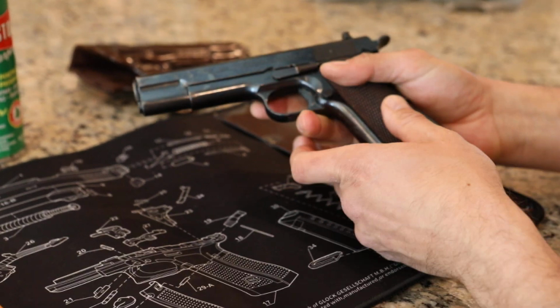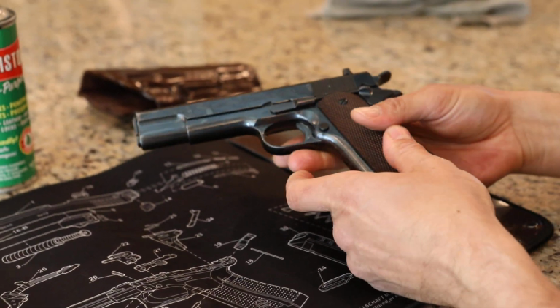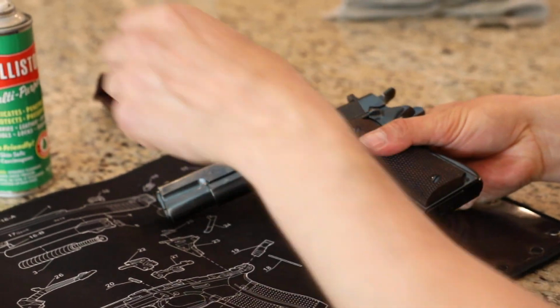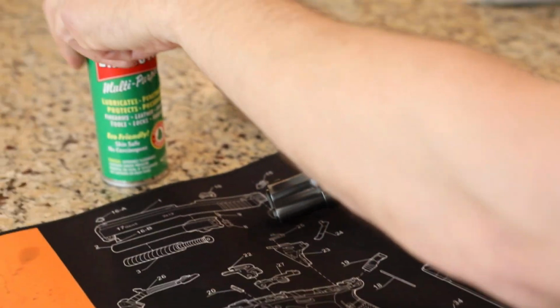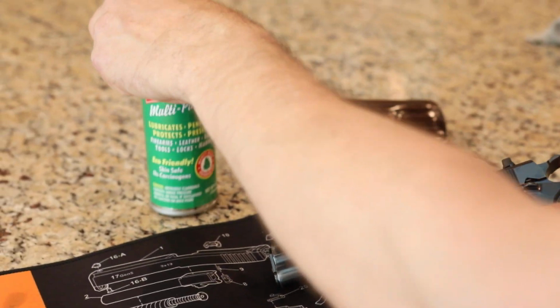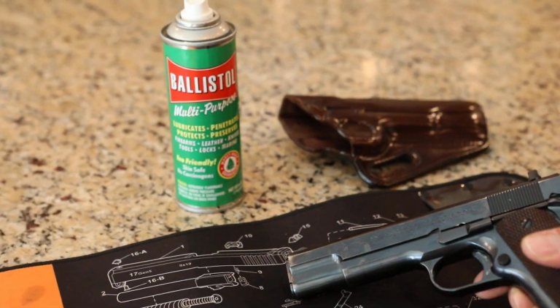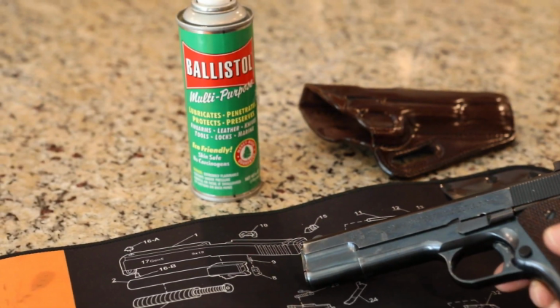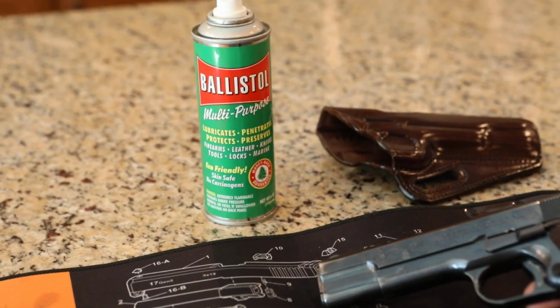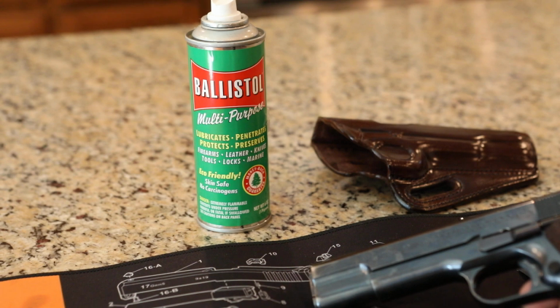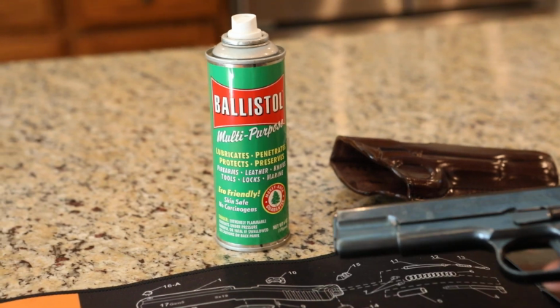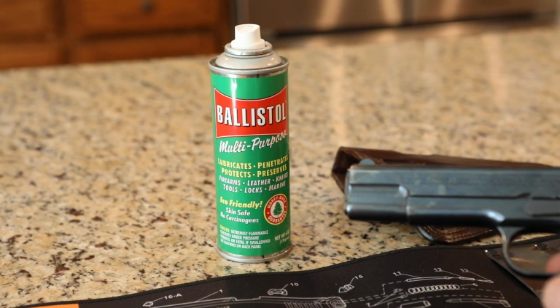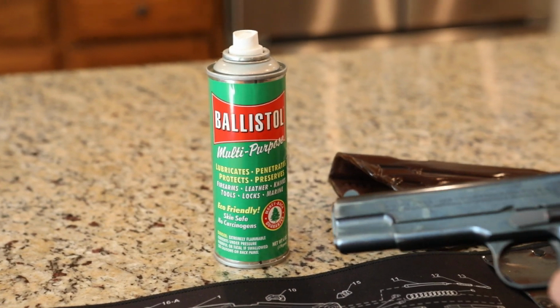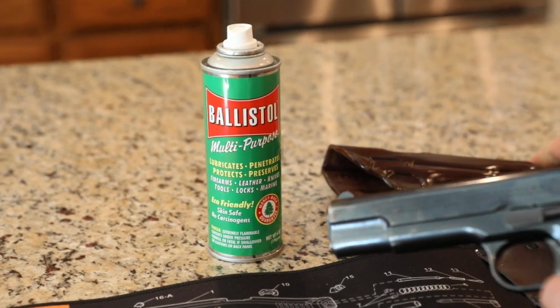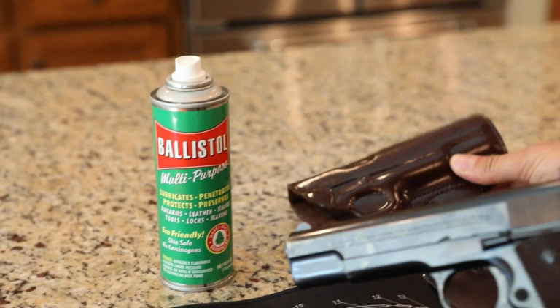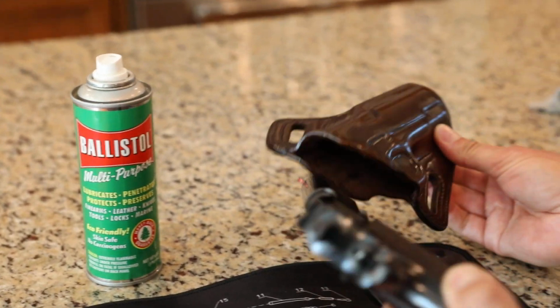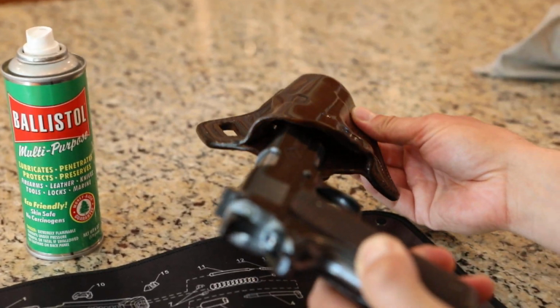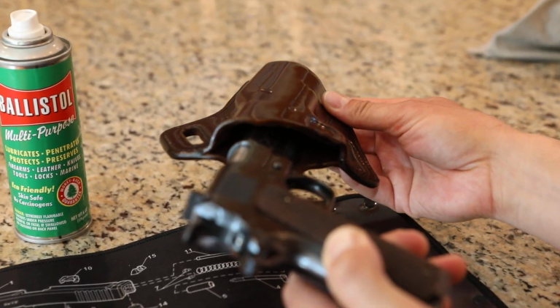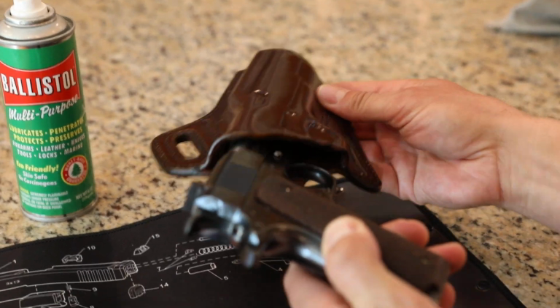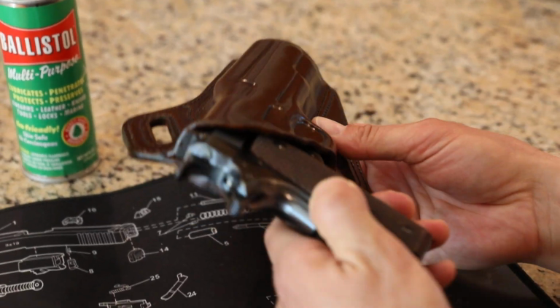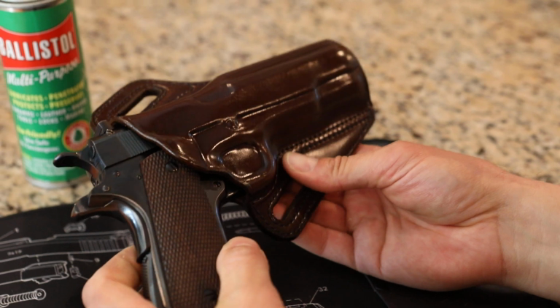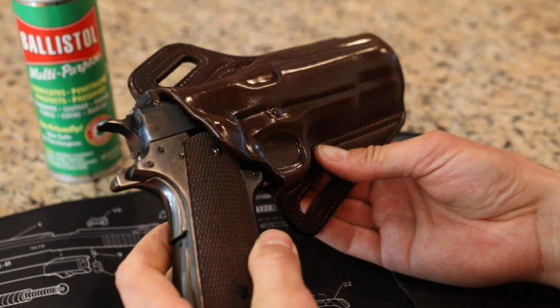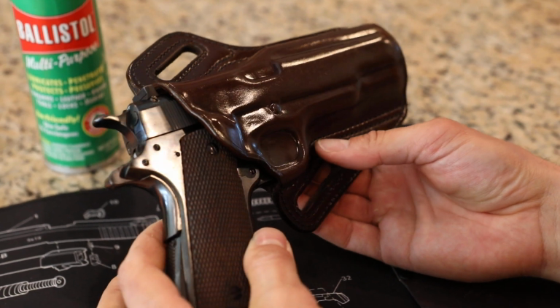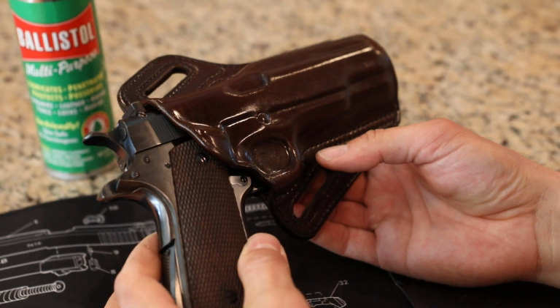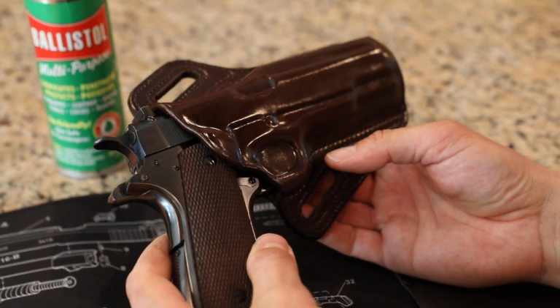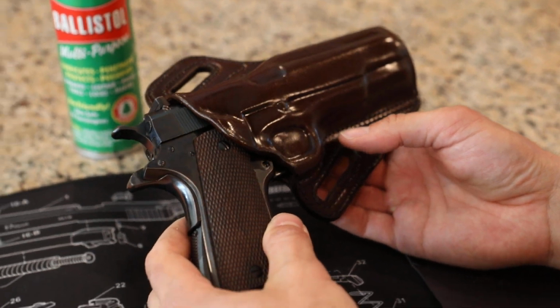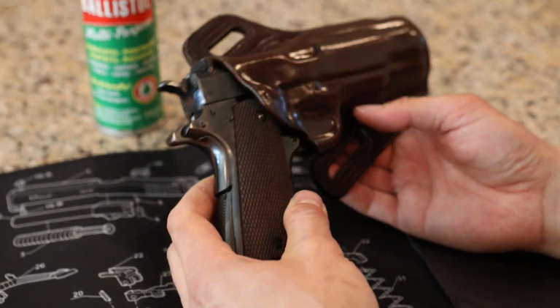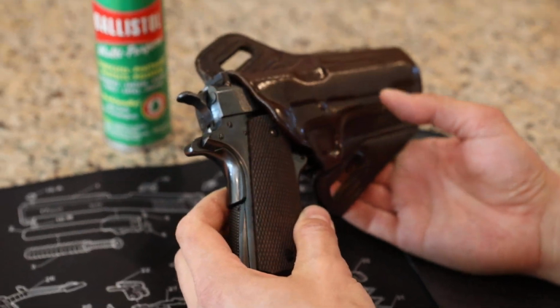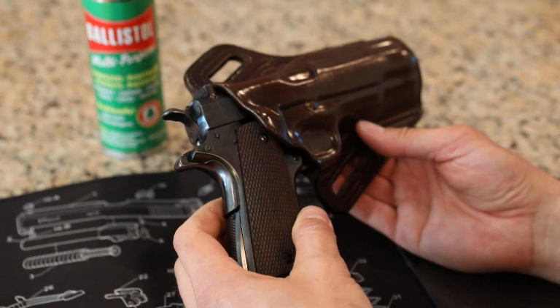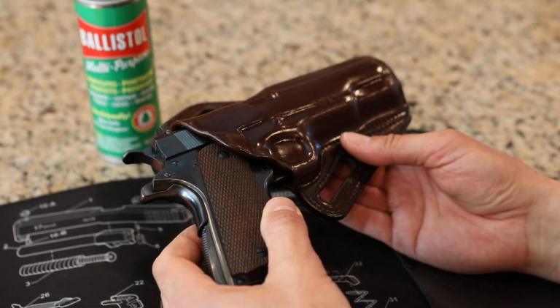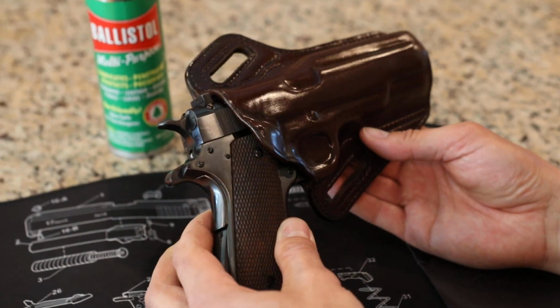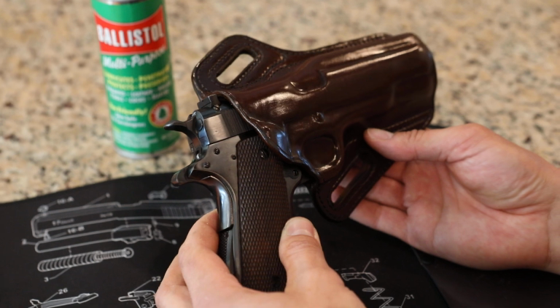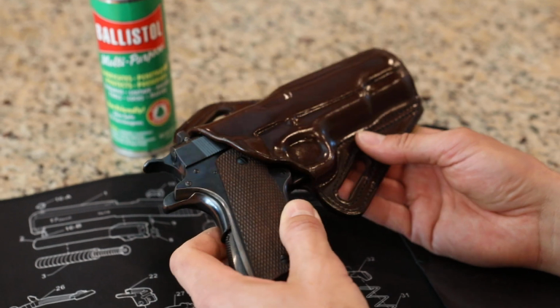I've got some Ballistol here. This is what I use to clean firearms and to lubricate them. And this is an outside-the-waistband Galco concealable holster. I really like it. It's fun to take this out and just come out of the holster and shoot targets with it.